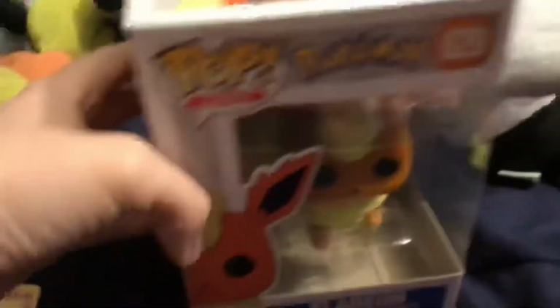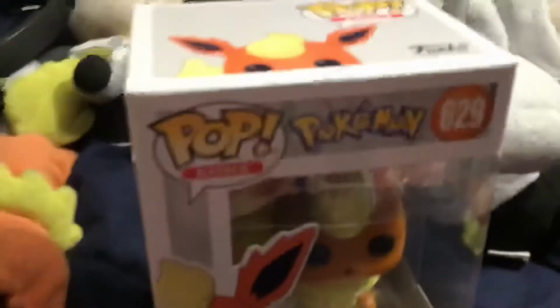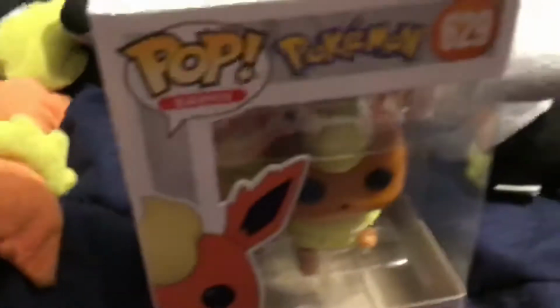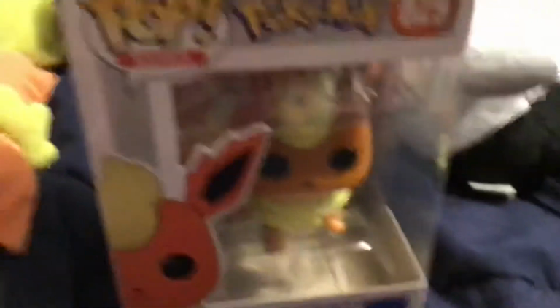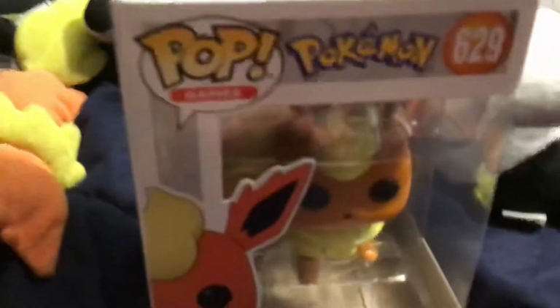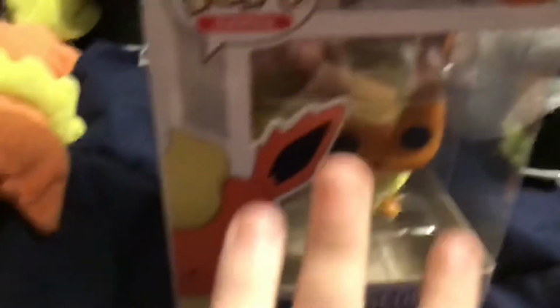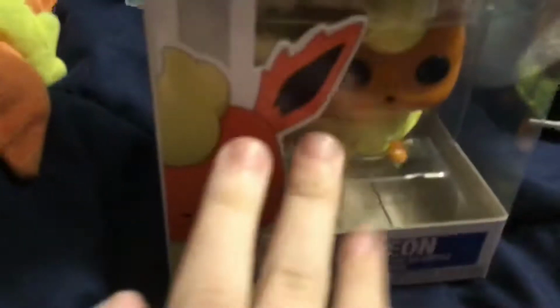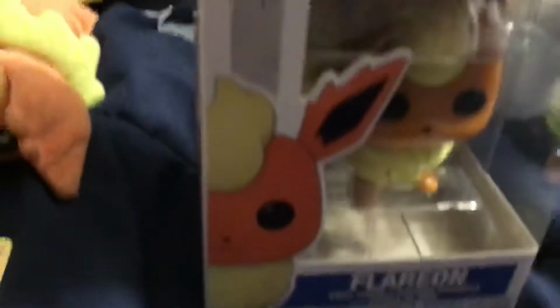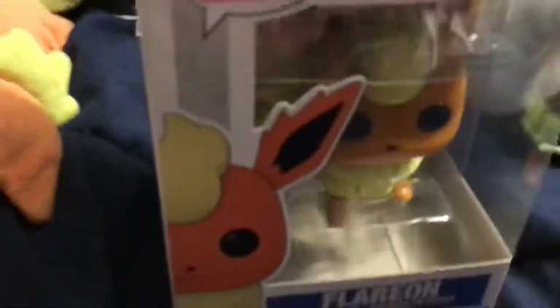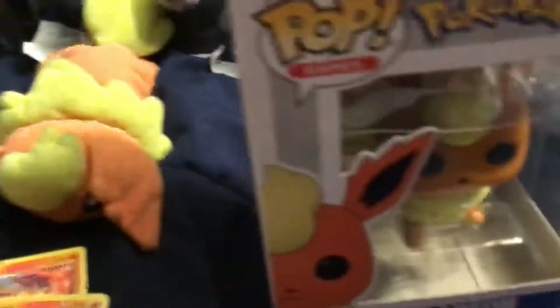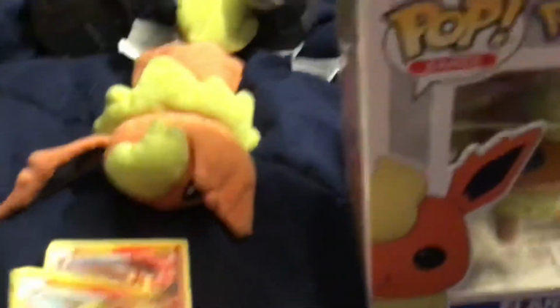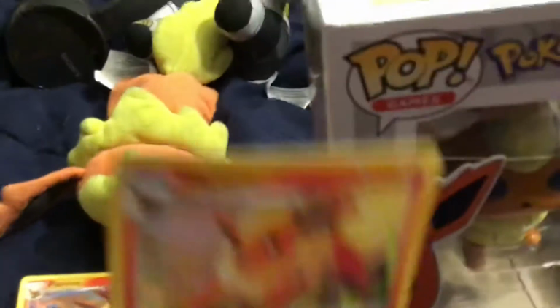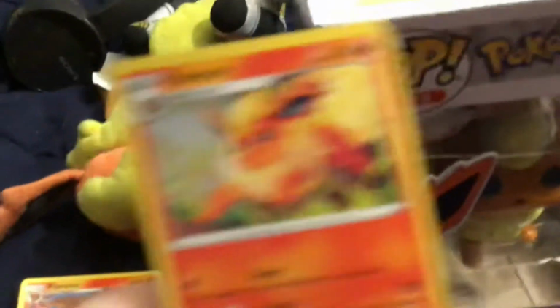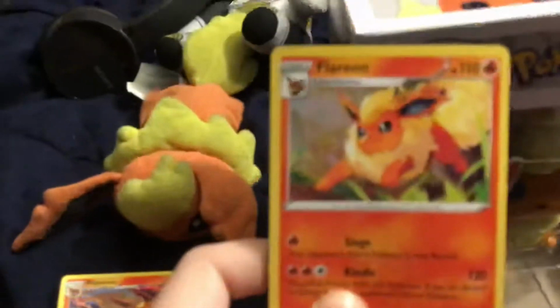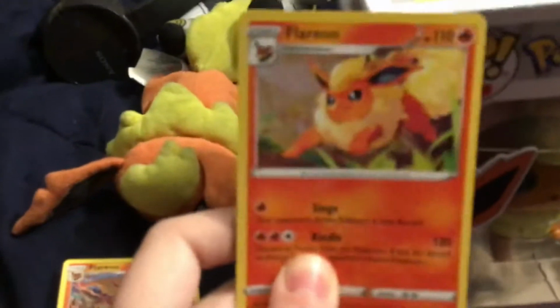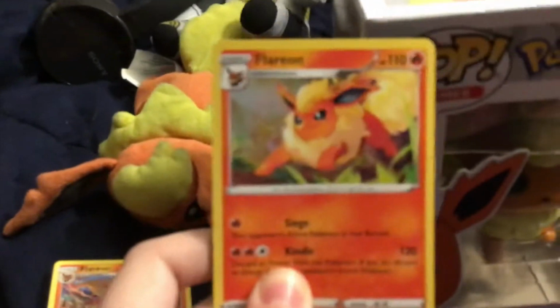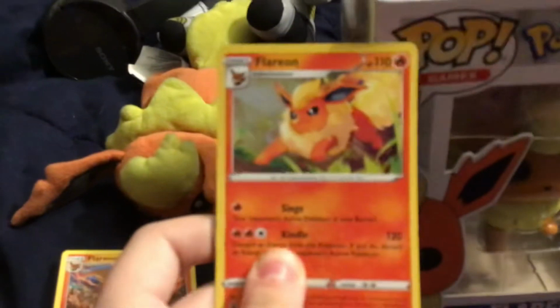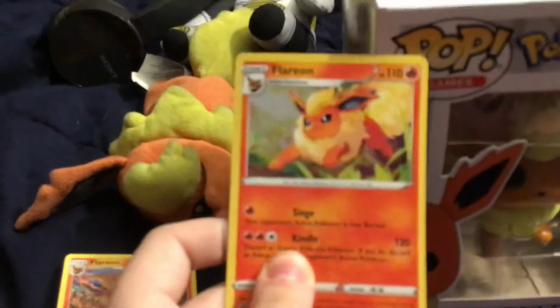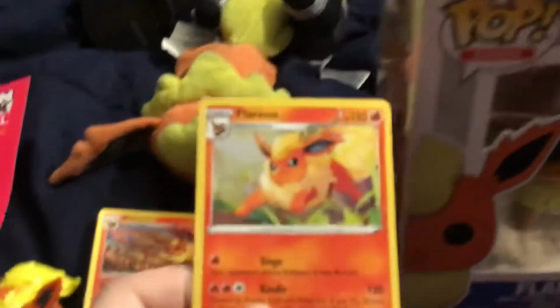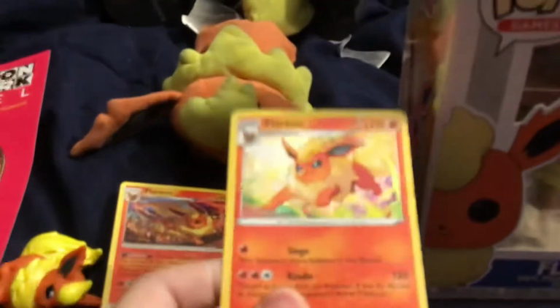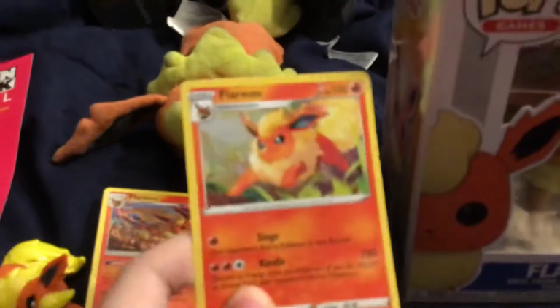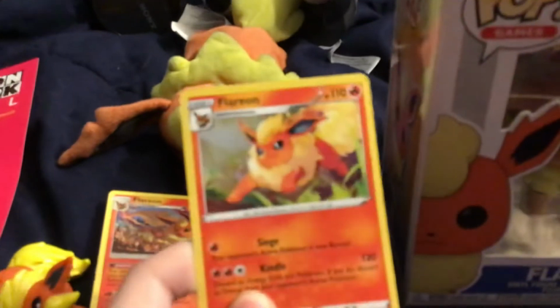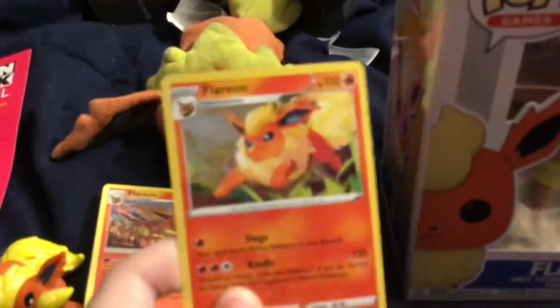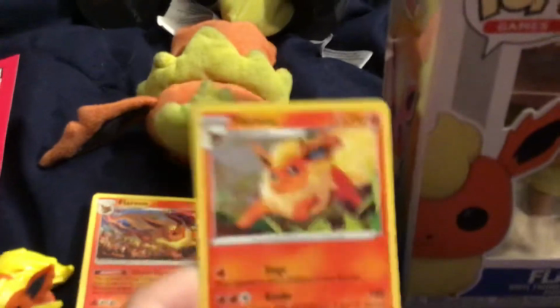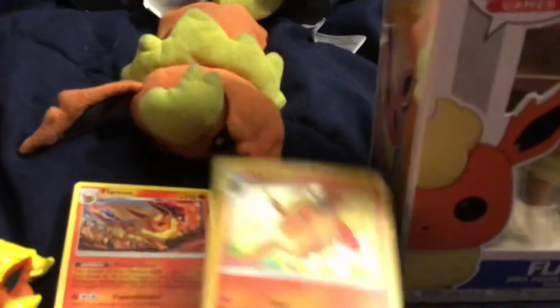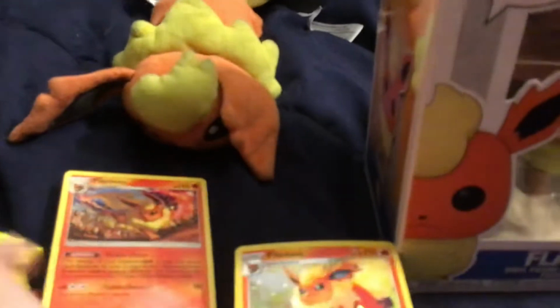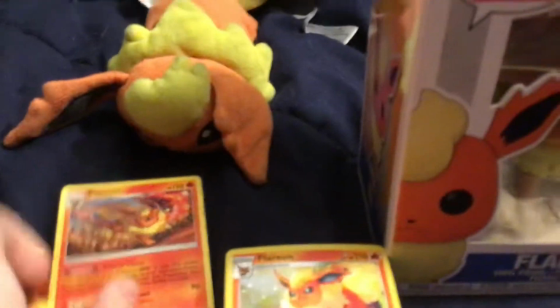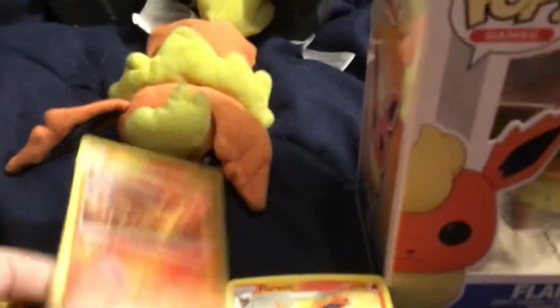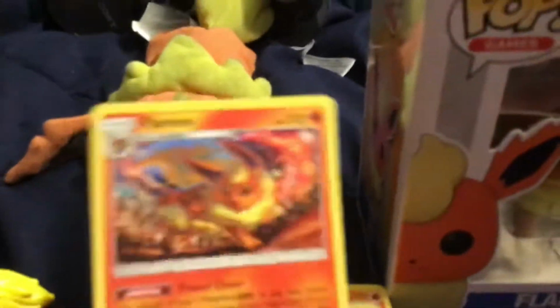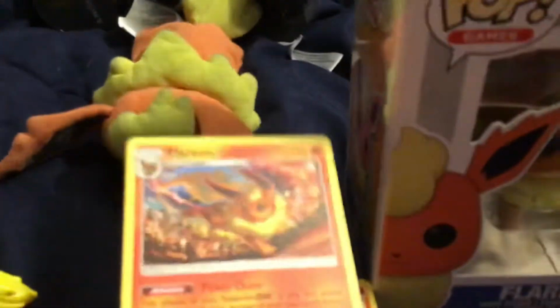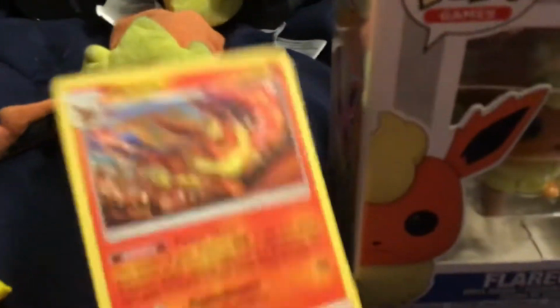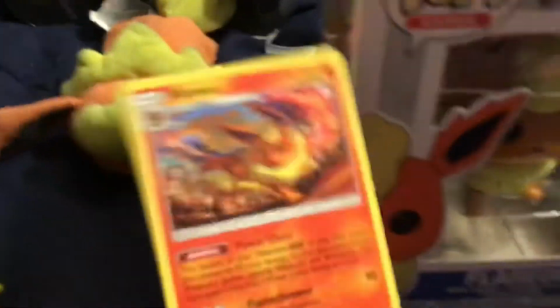There she is — whatever gender you want to make Flareon. Here's the Flareon card. This is the Flareon promo, and then this is another Flareon.